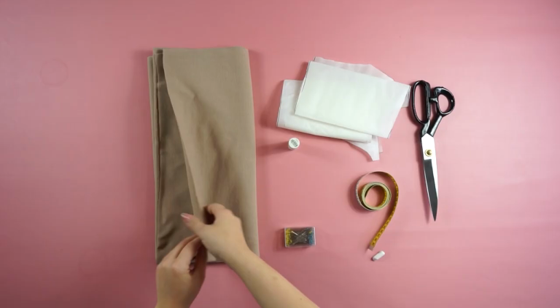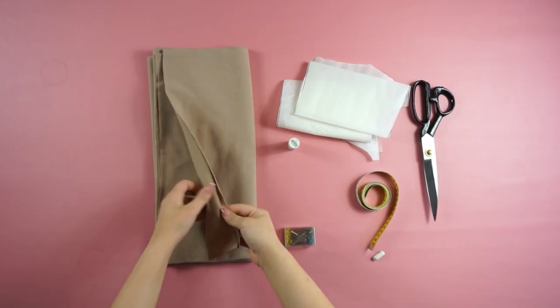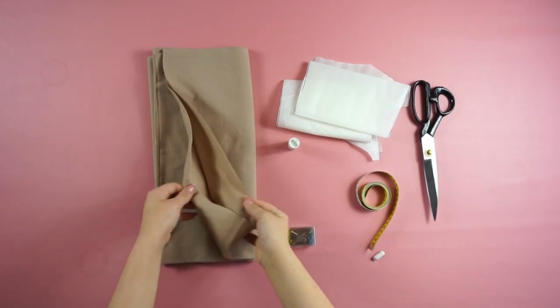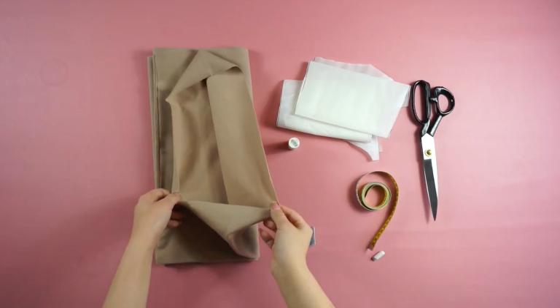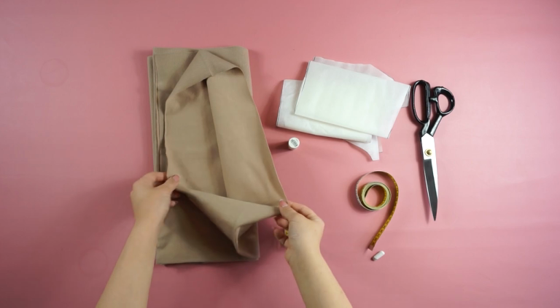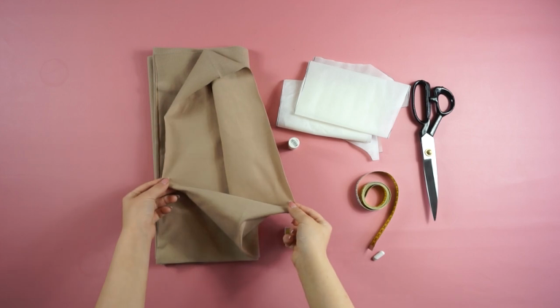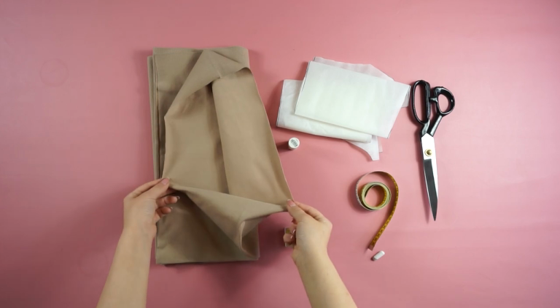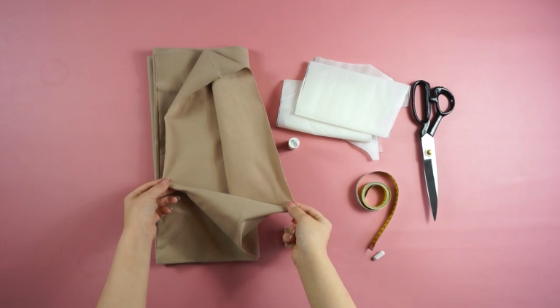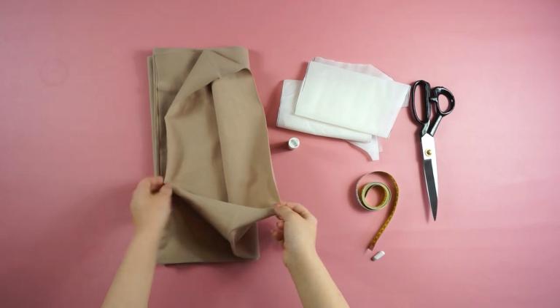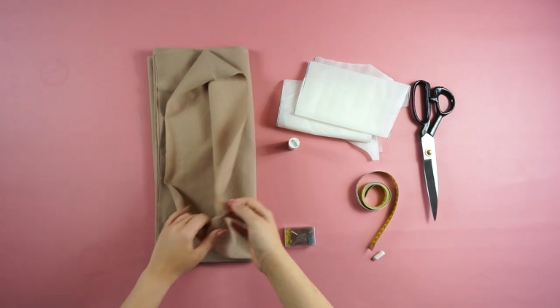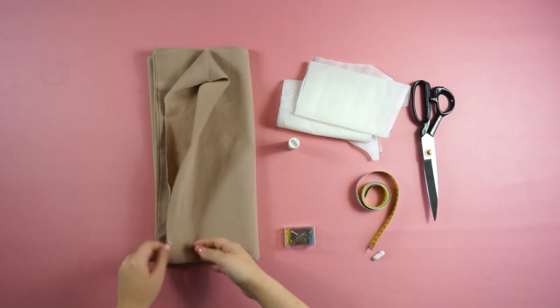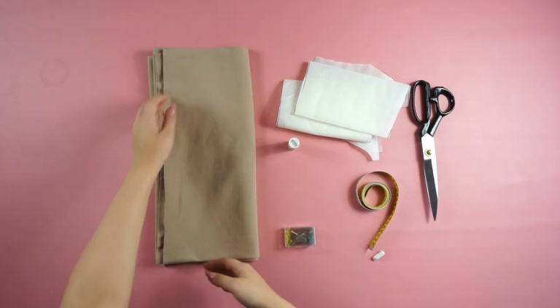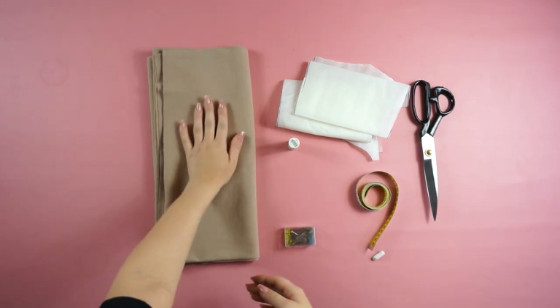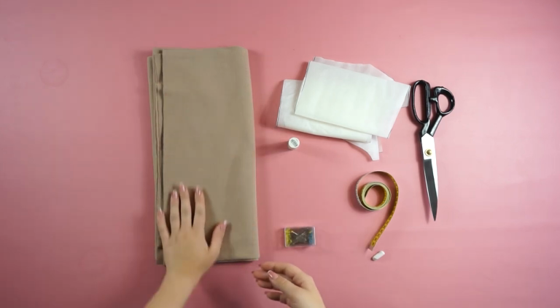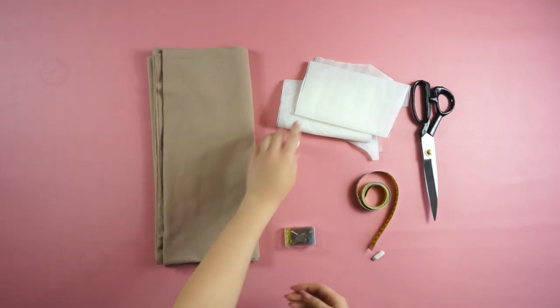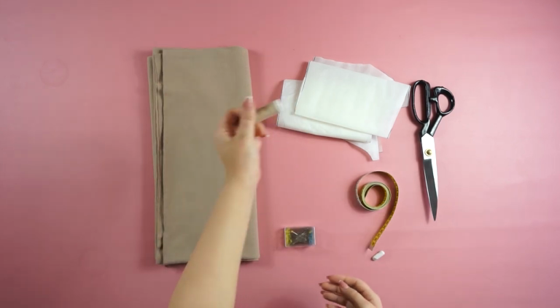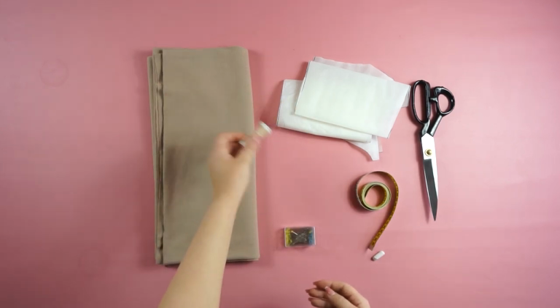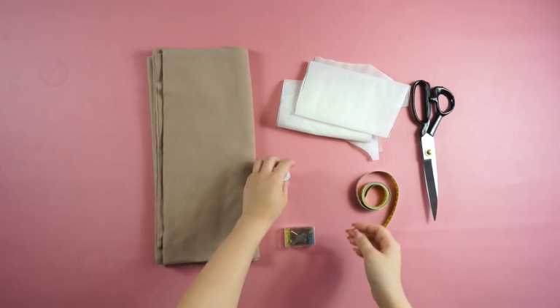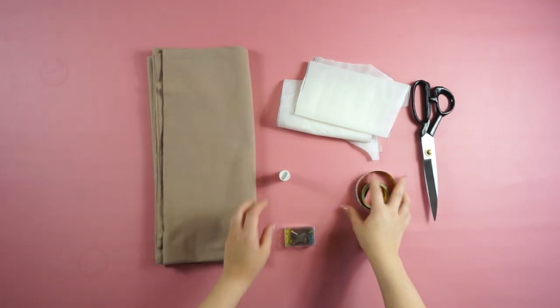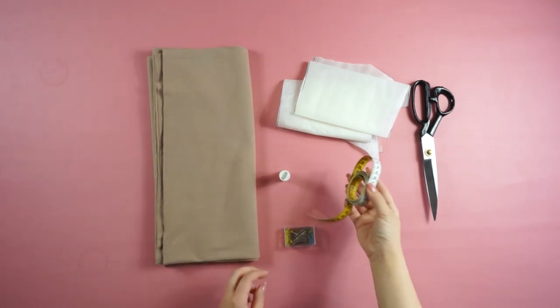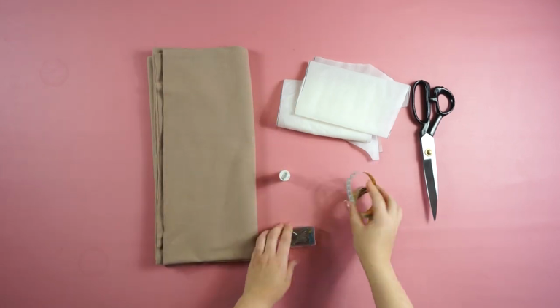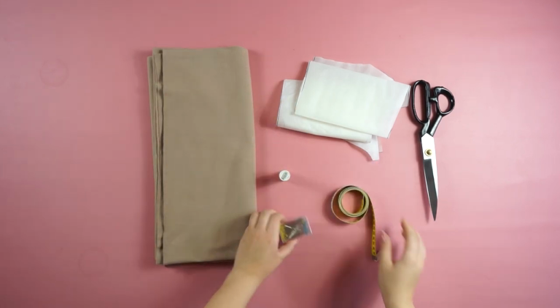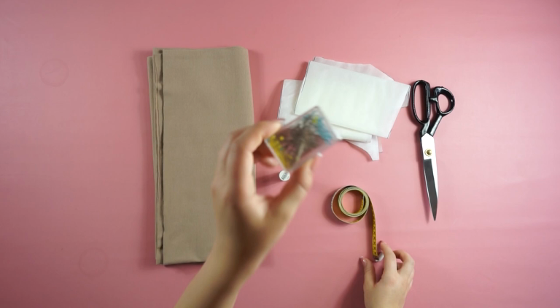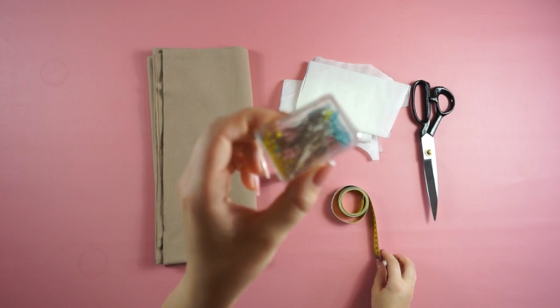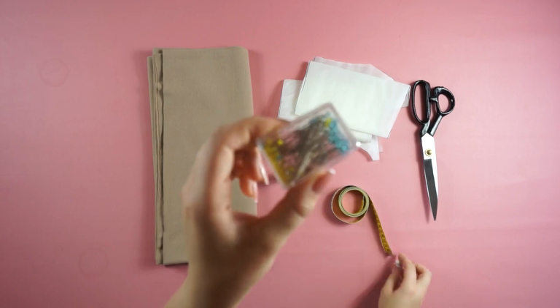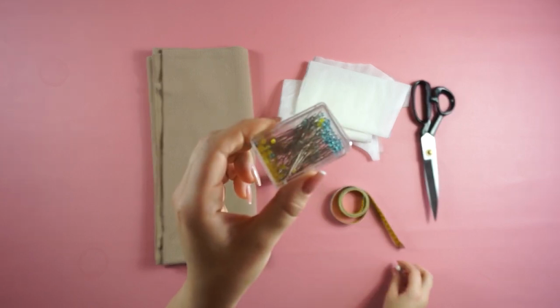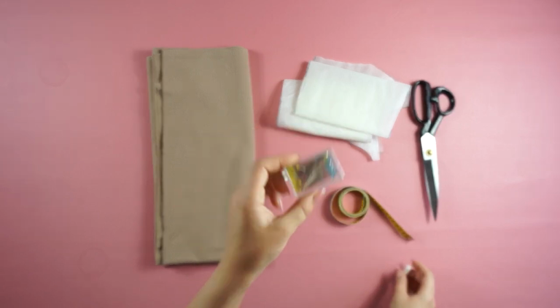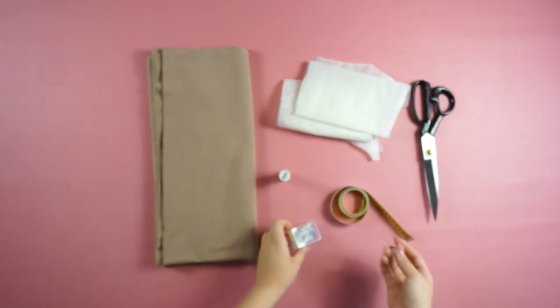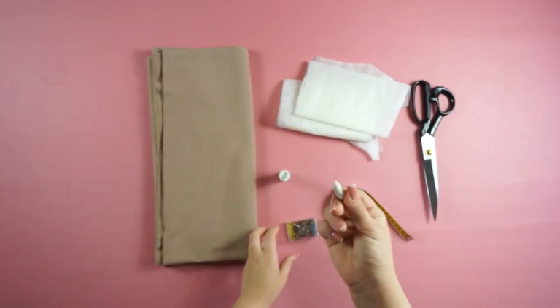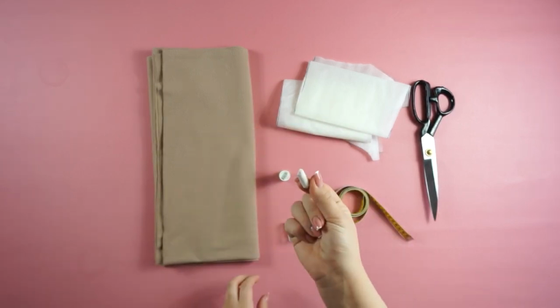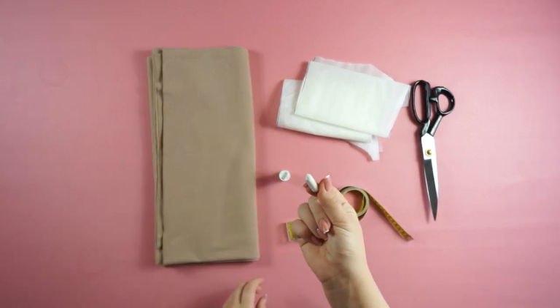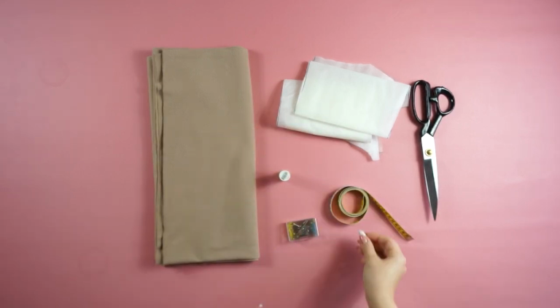For the material you will need one and a half meter of tricol fabric, matching thread, a measuring band, some pins, crayons, scissors, and my pattern.